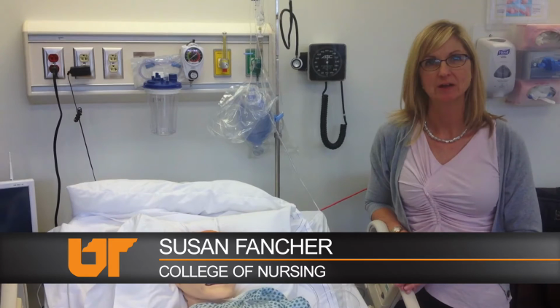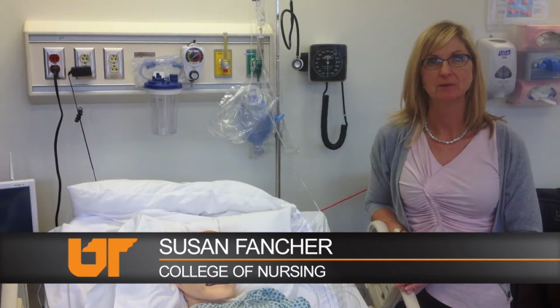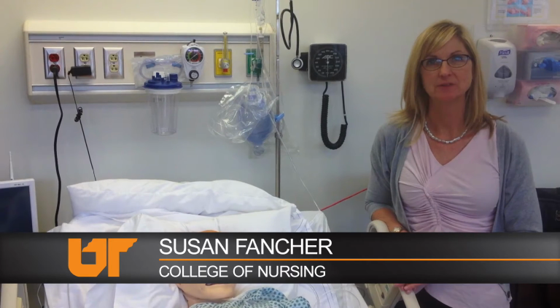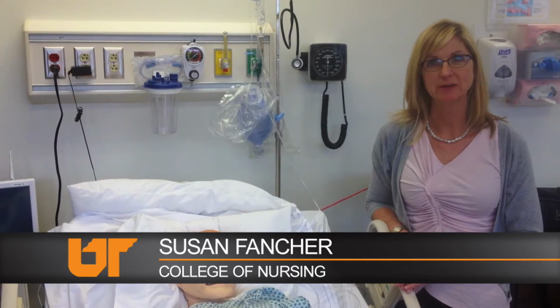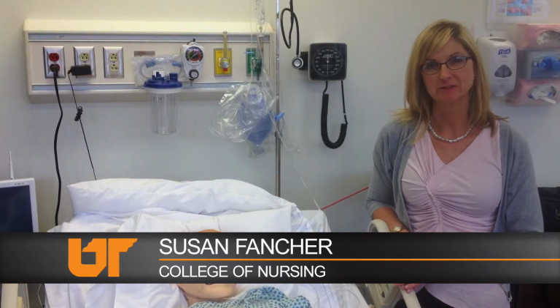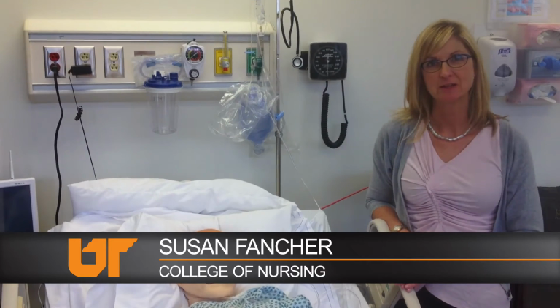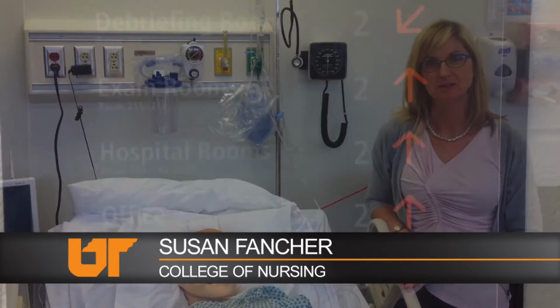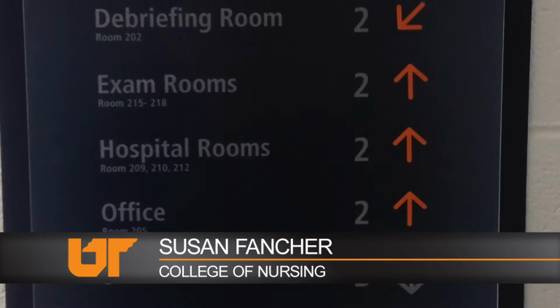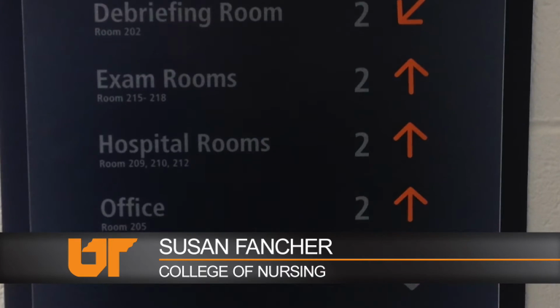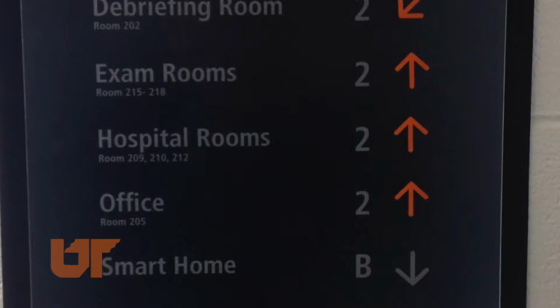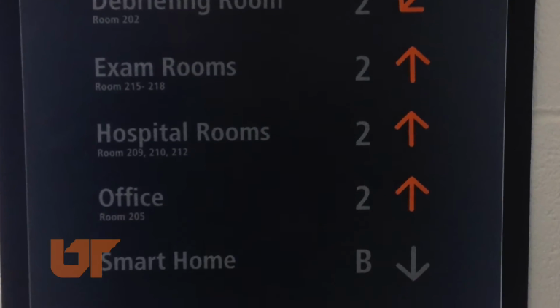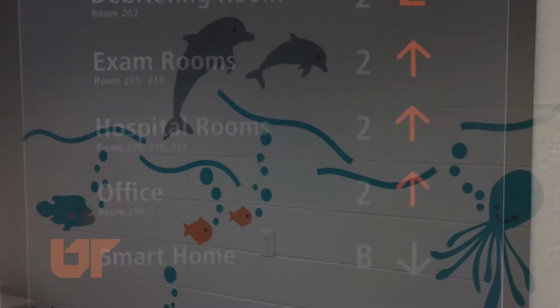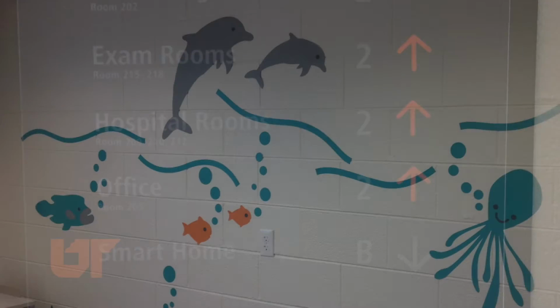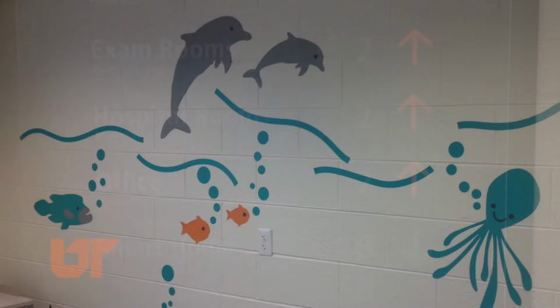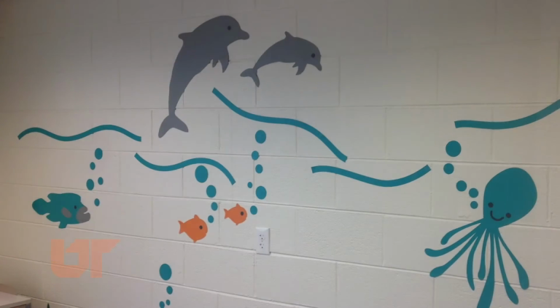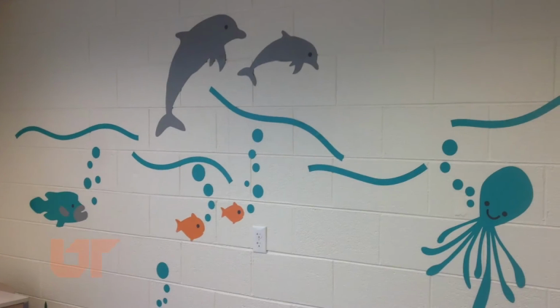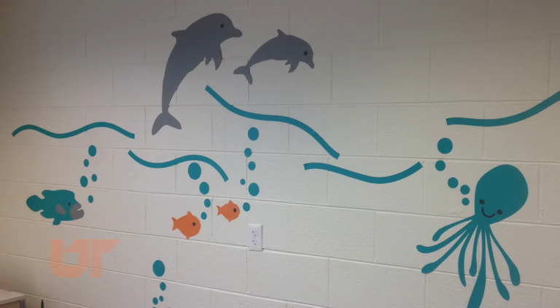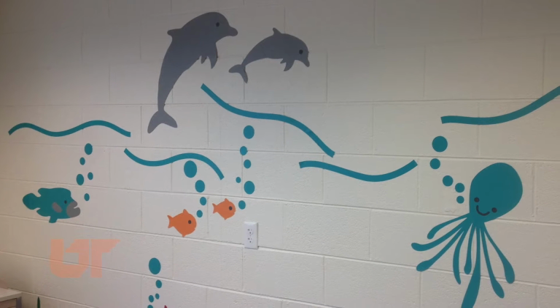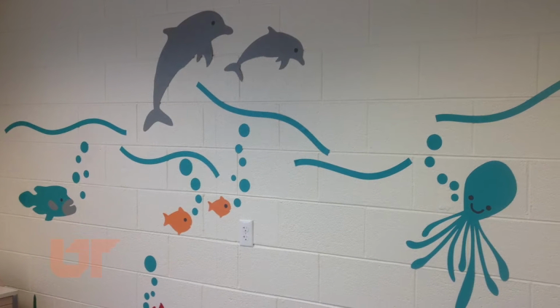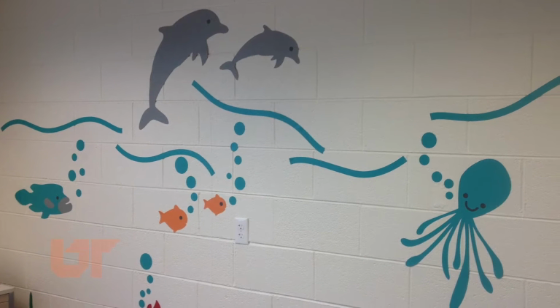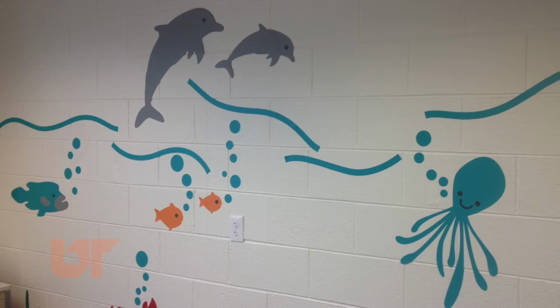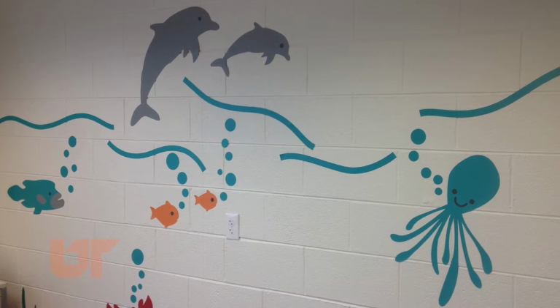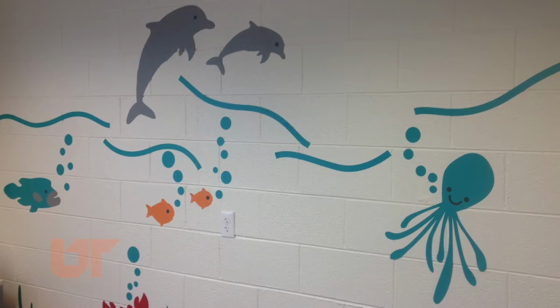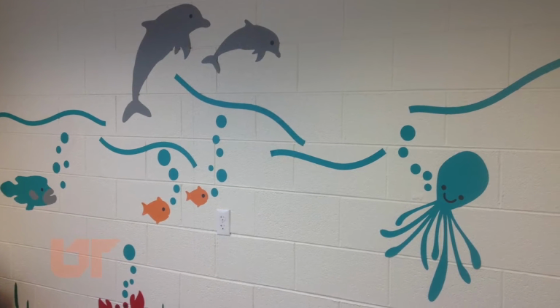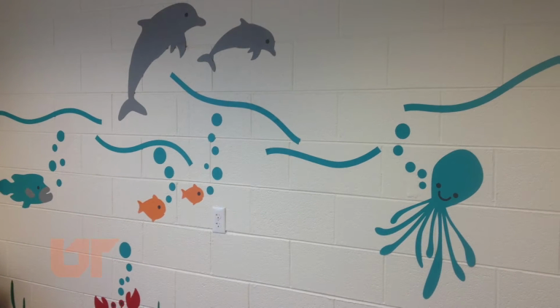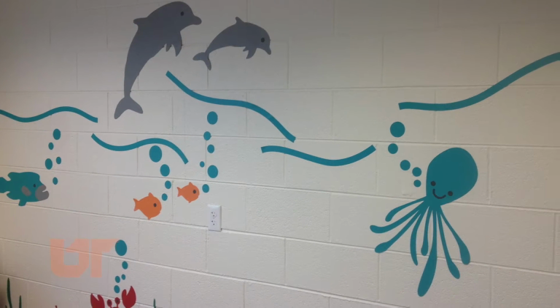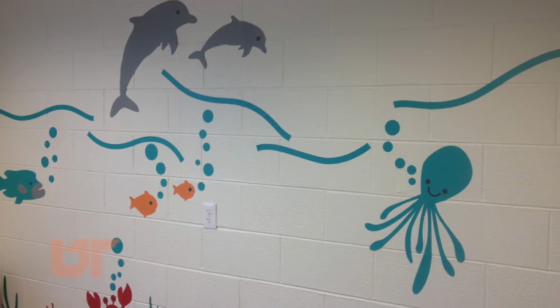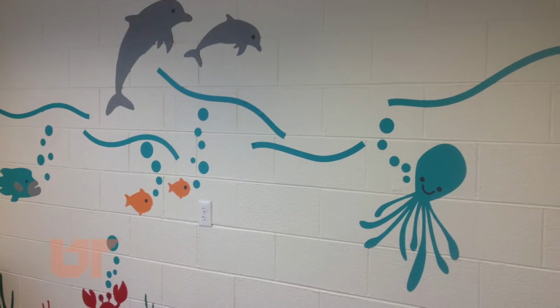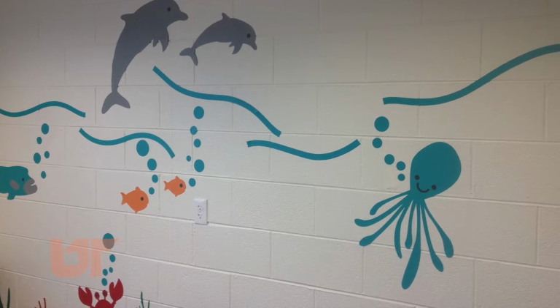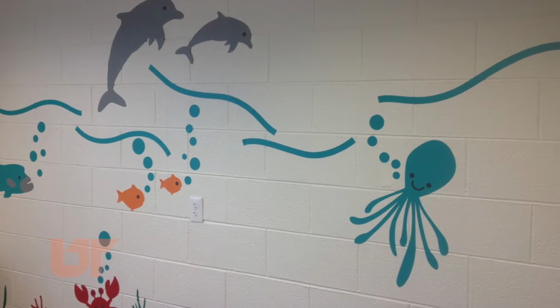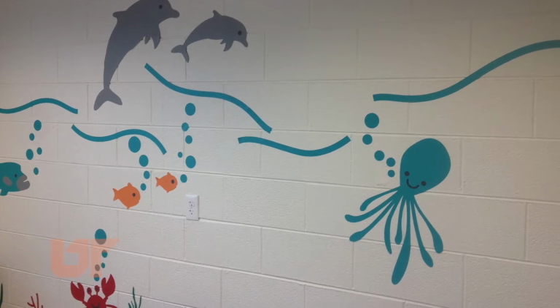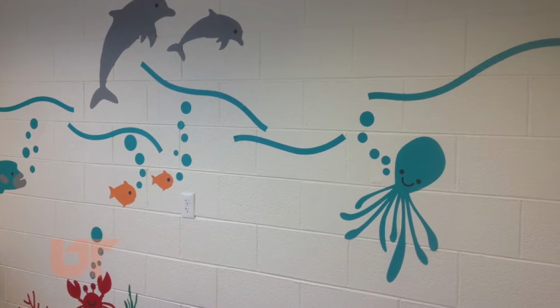Along with the smart house that is in the basement of Temple Hall, we have four exam rooms, and we also have telehealth technology that we can bring into these rooms.